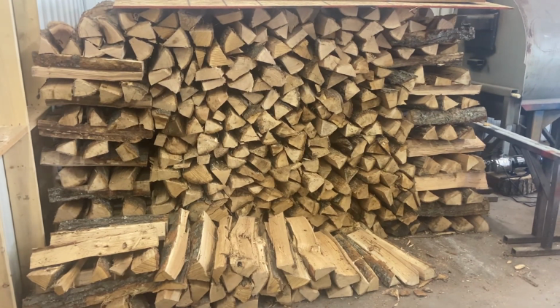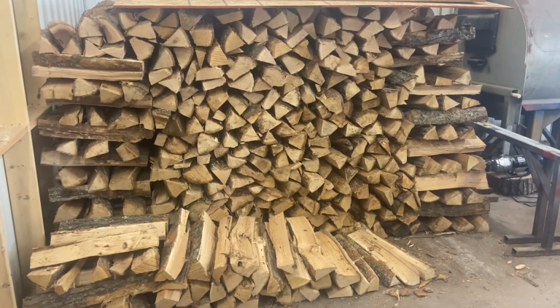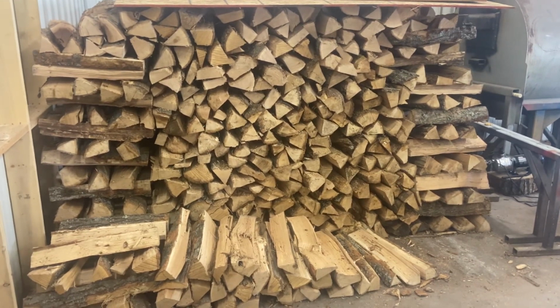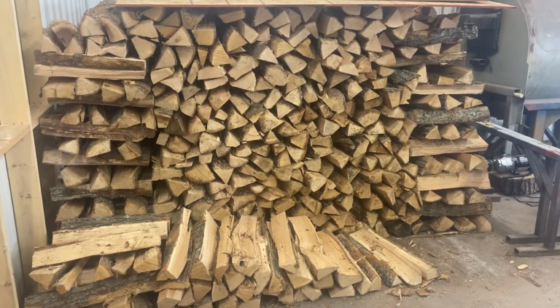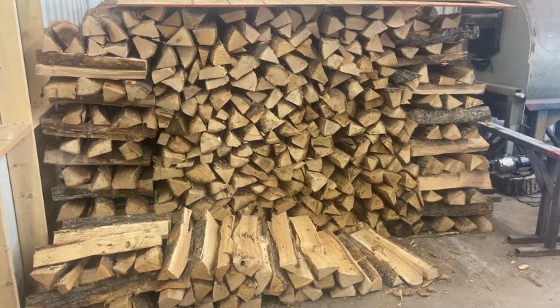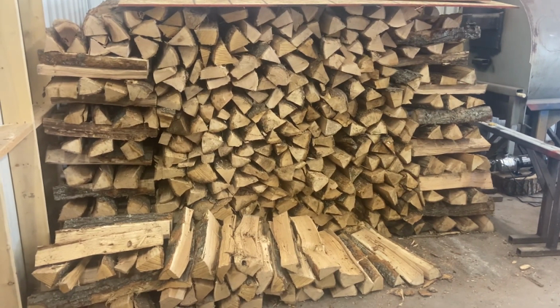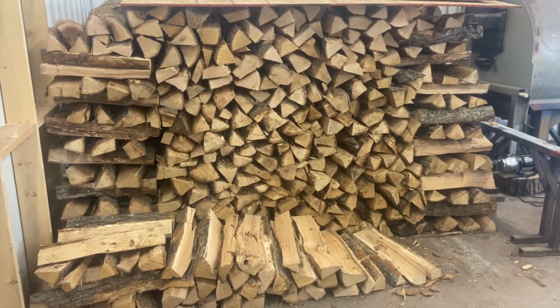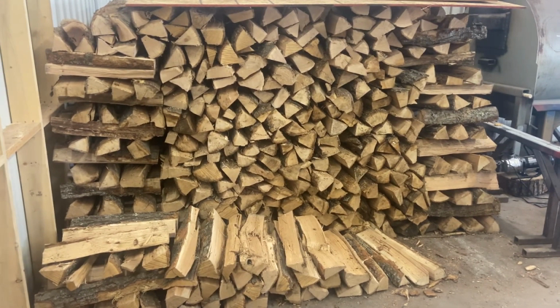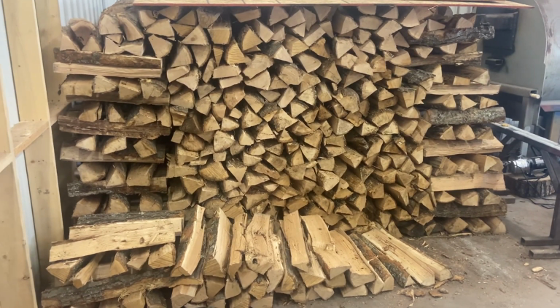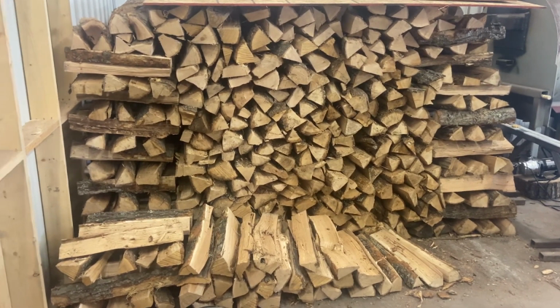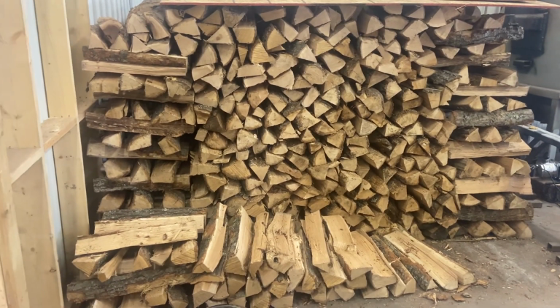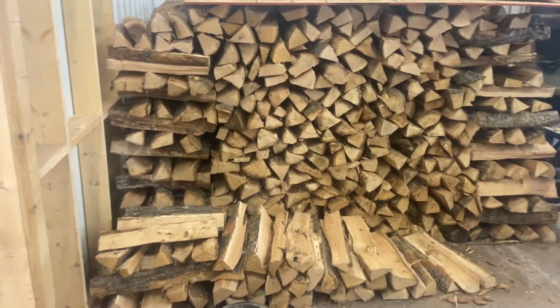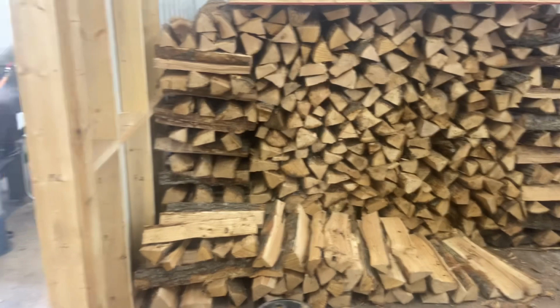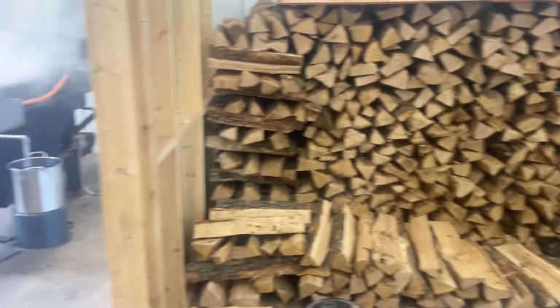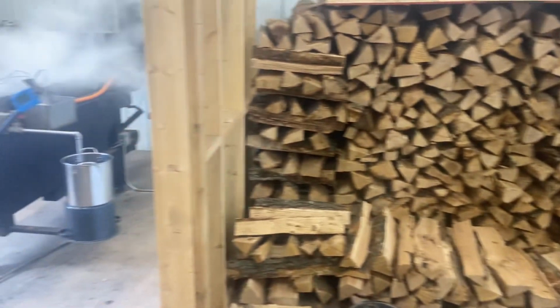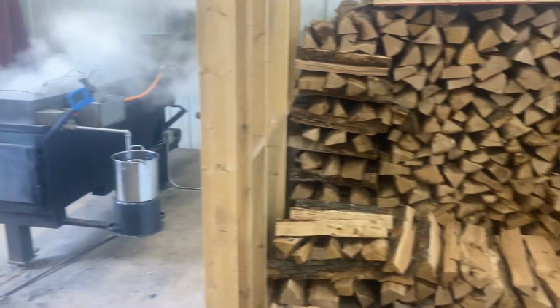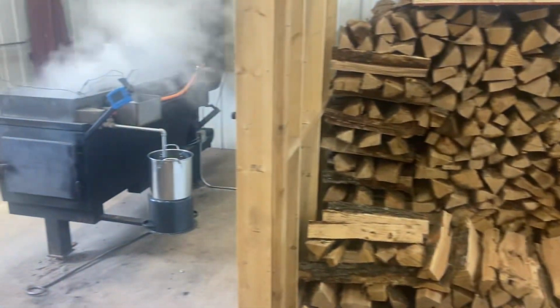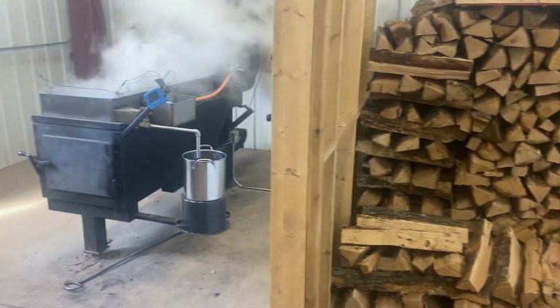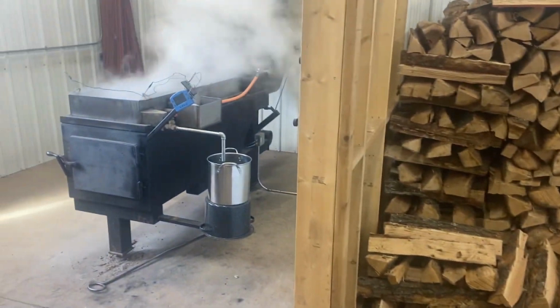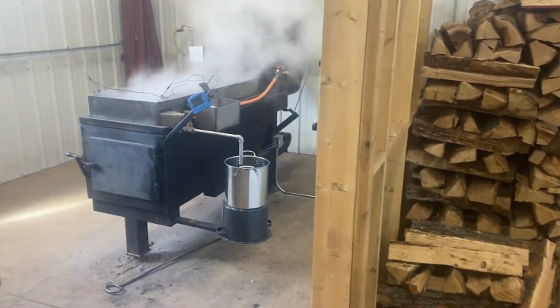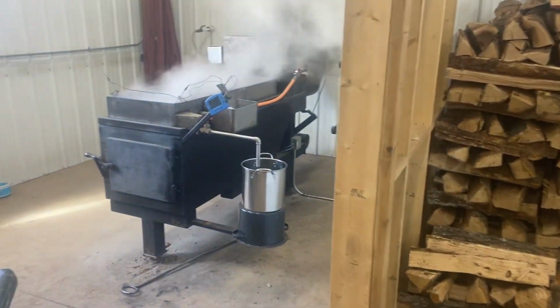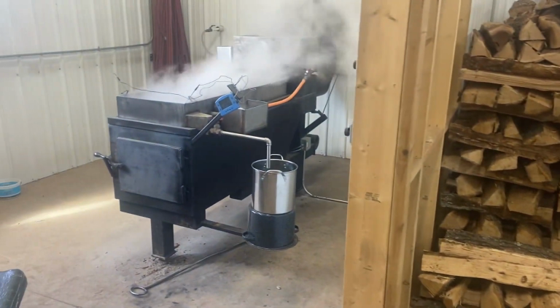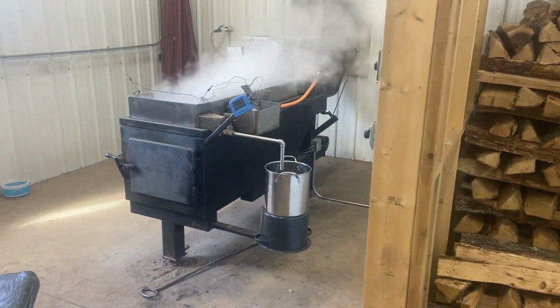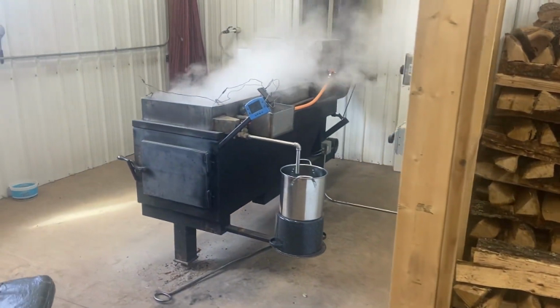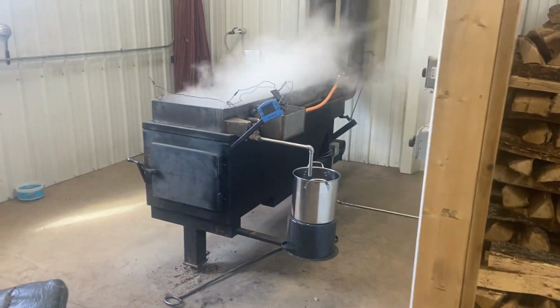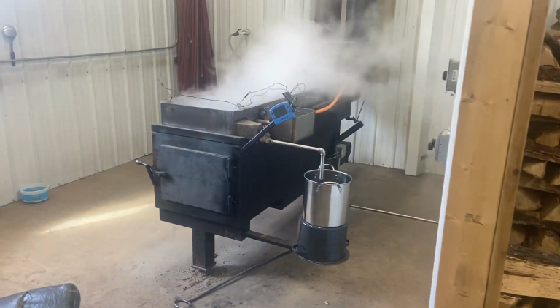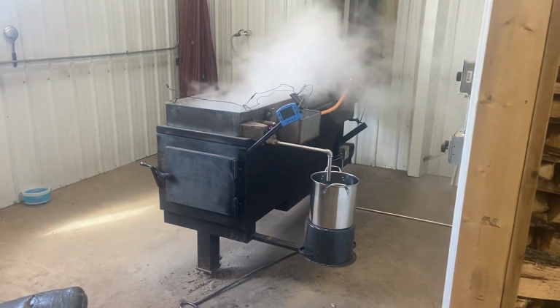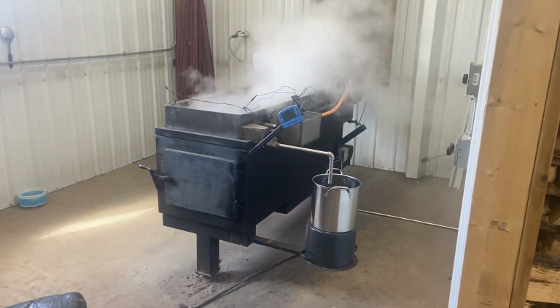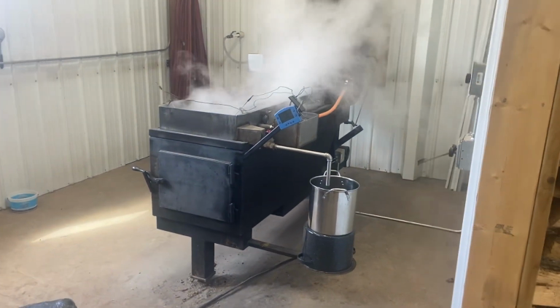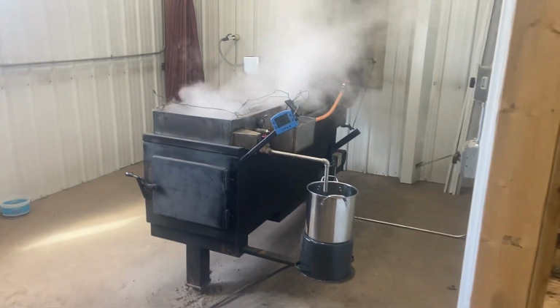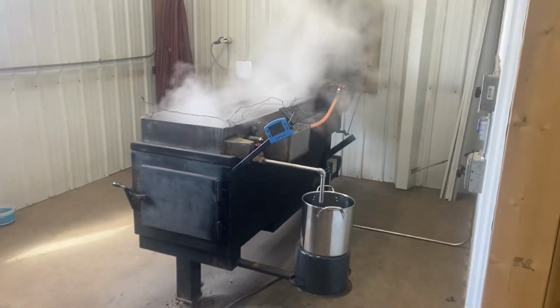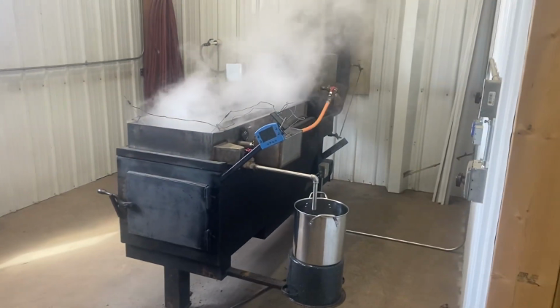Firewood for the maple syrup process. Come right over here — we've got the big old operation going.